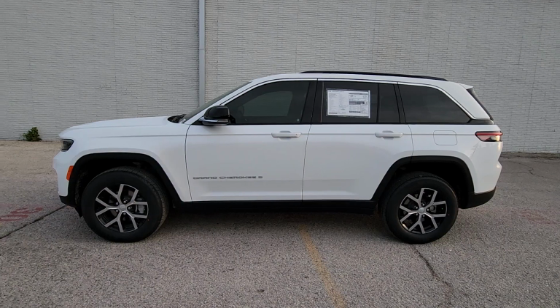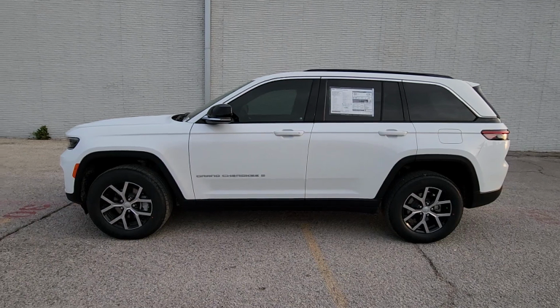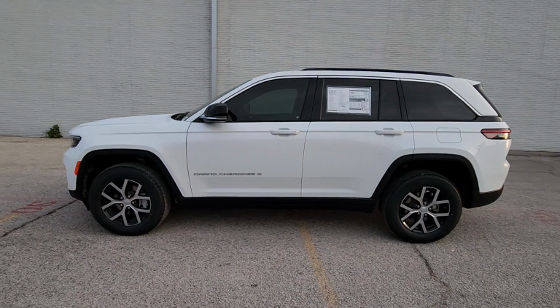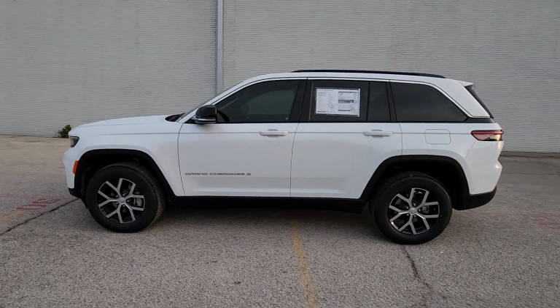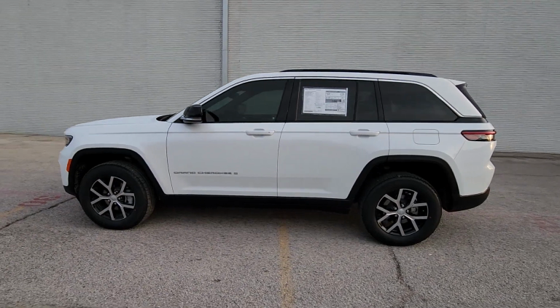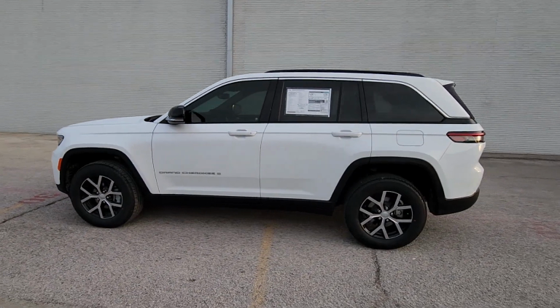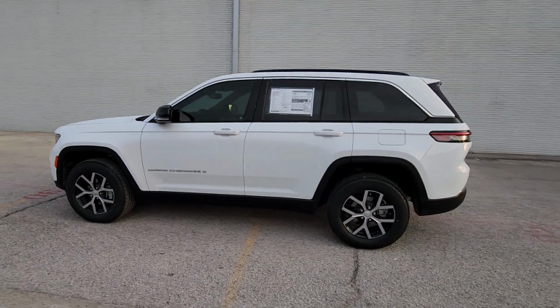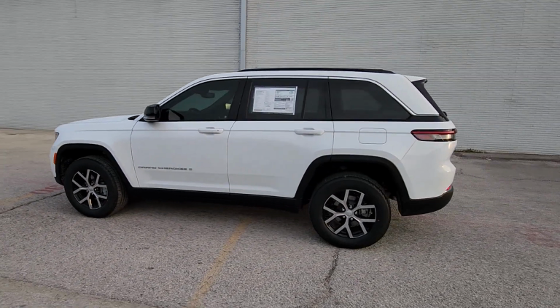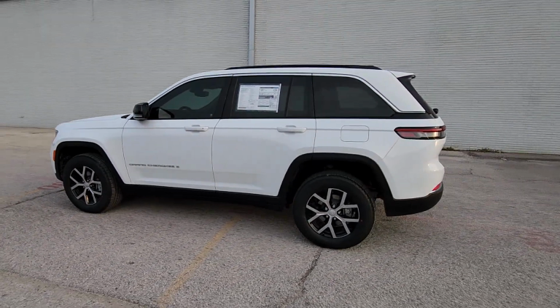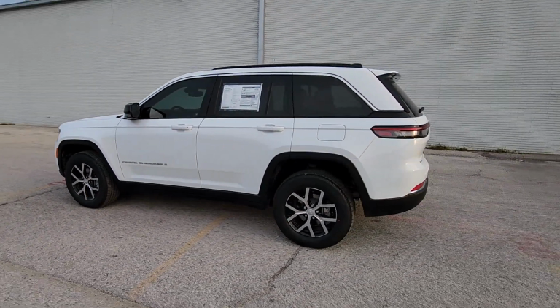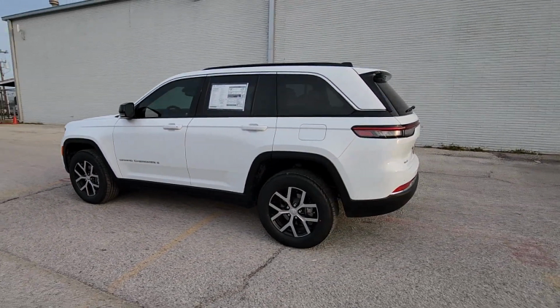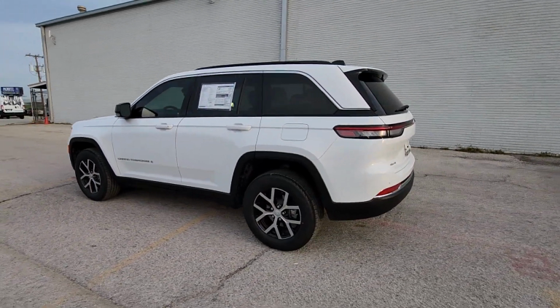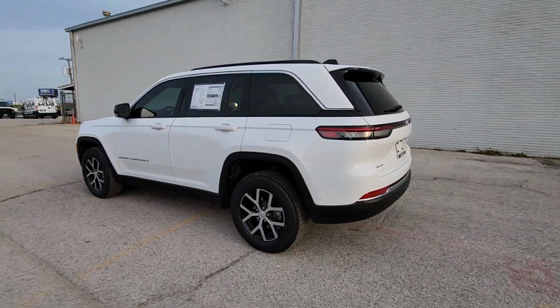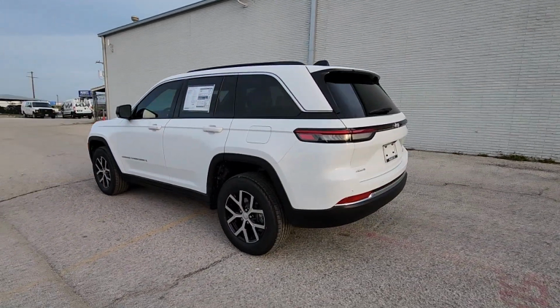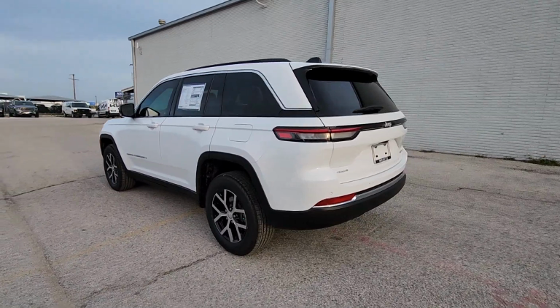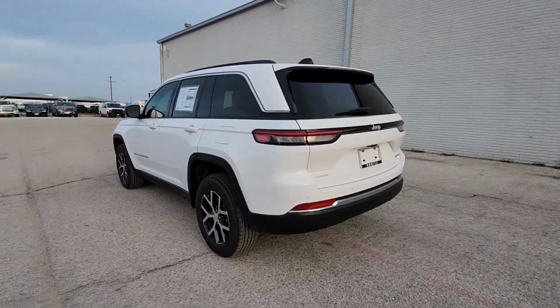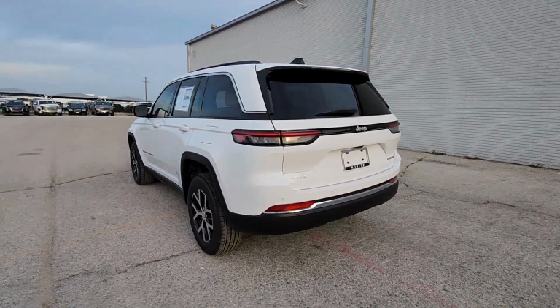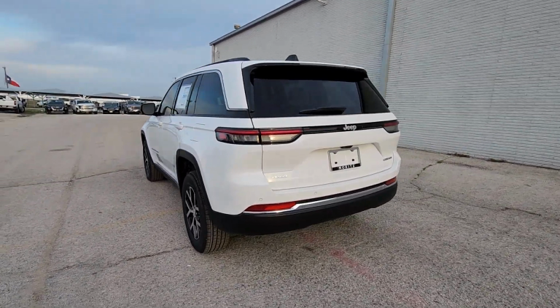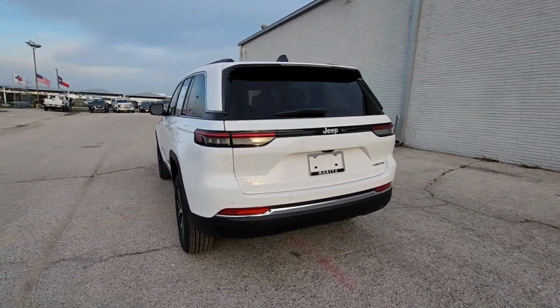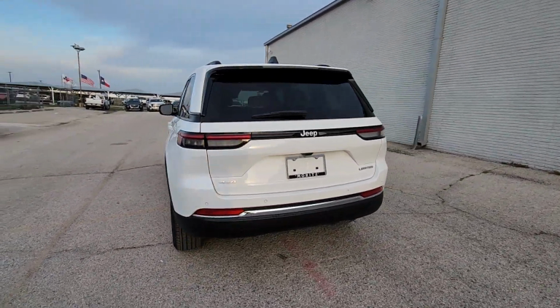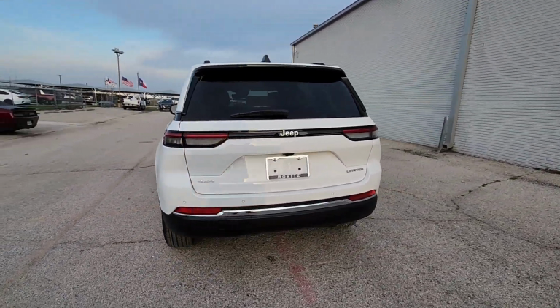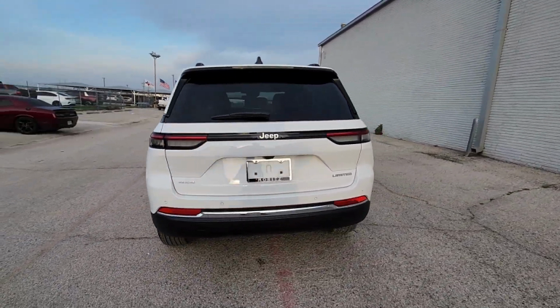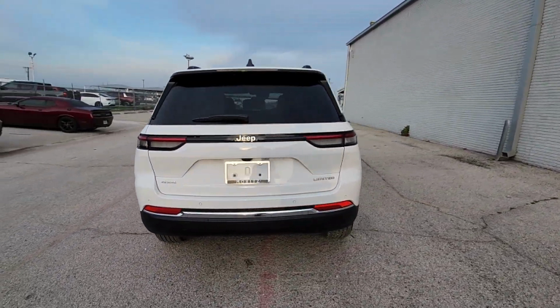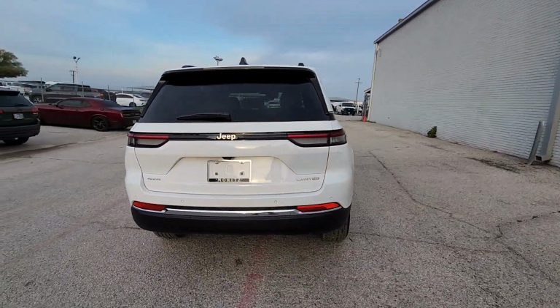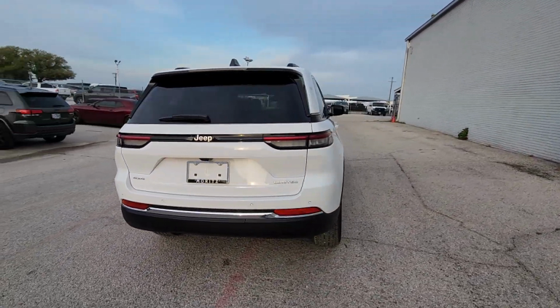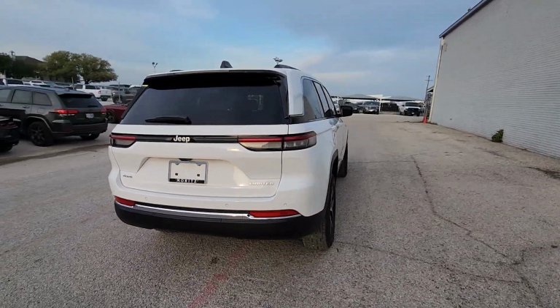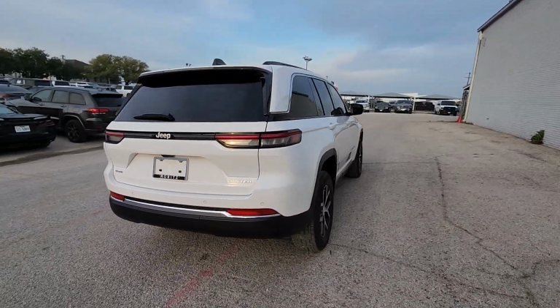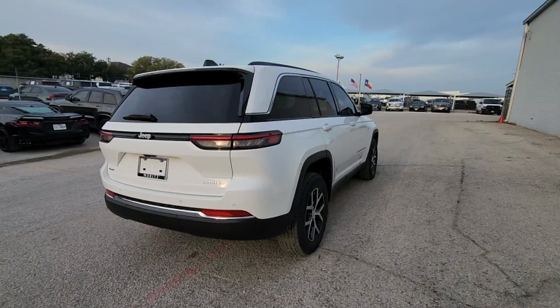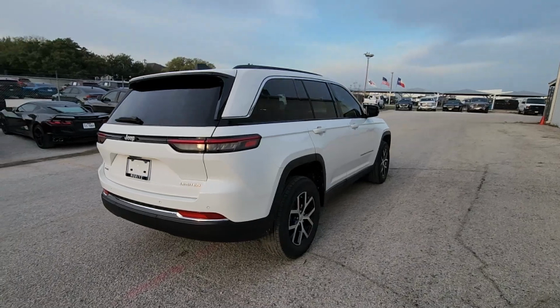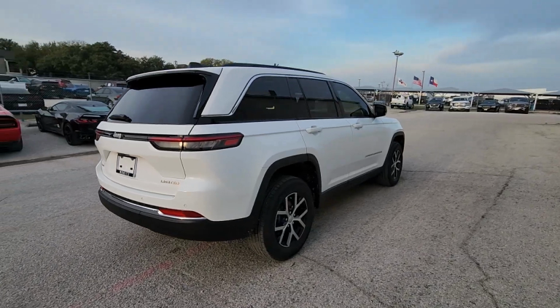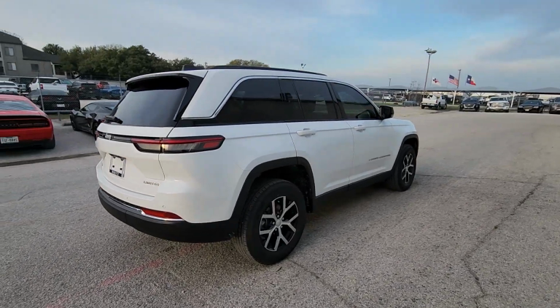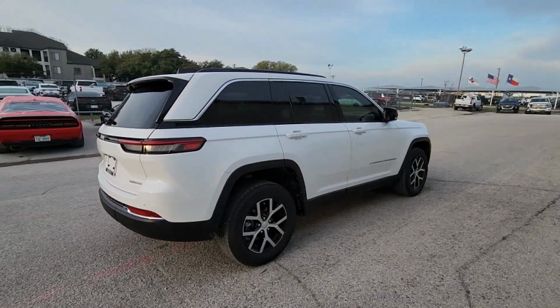Get into the 2024 Jeep Grand Cherokee — the stylish all-terrain SUV that blends comfort, high-performance, and rugged capability.